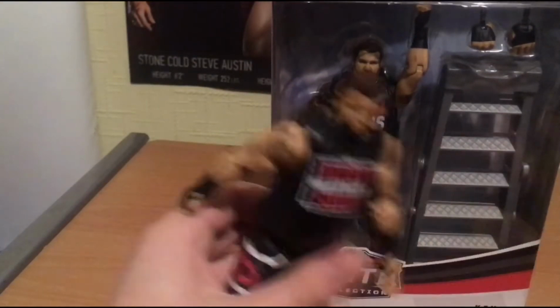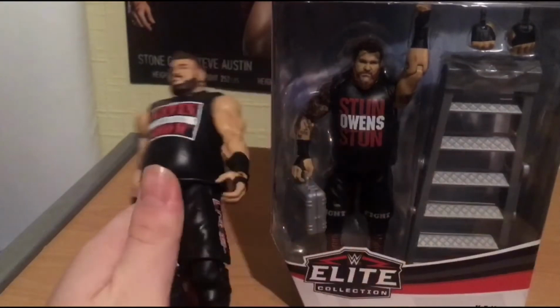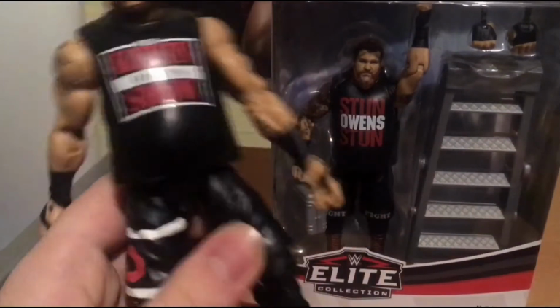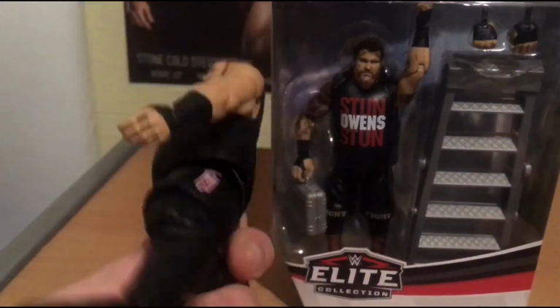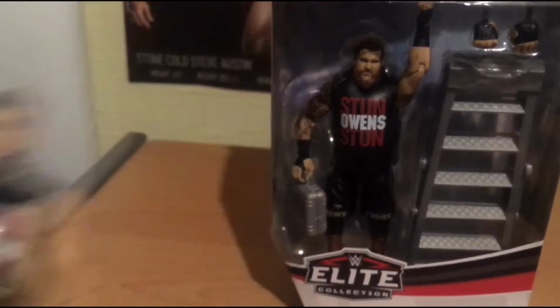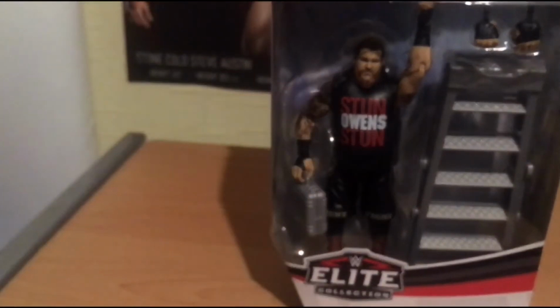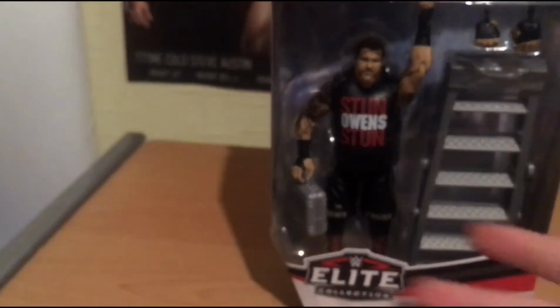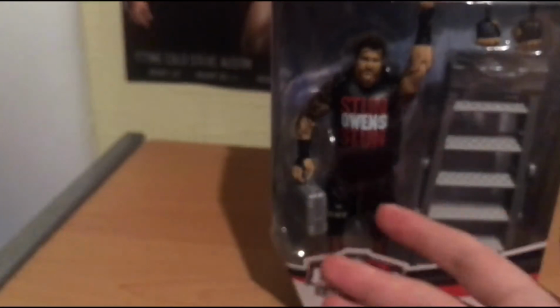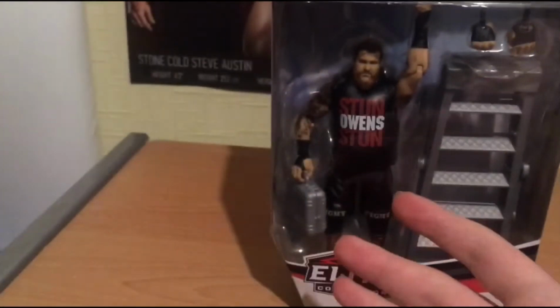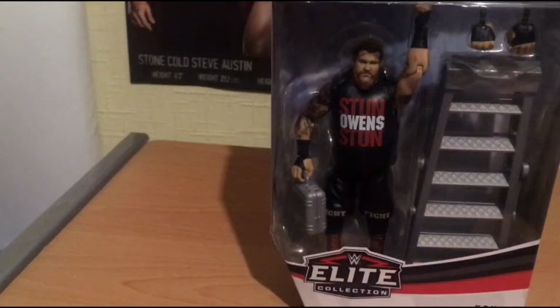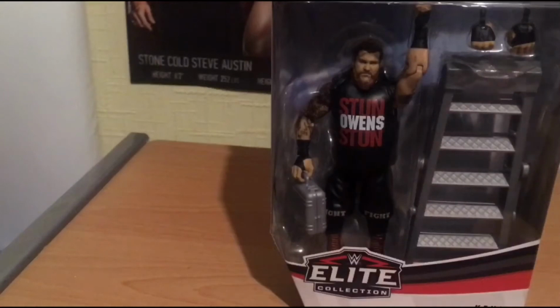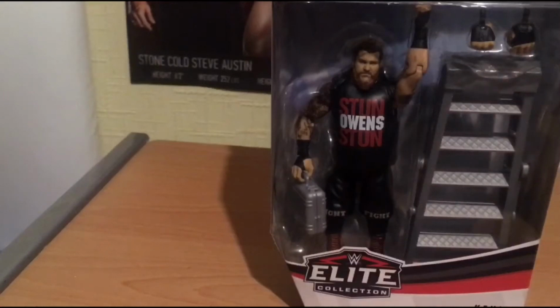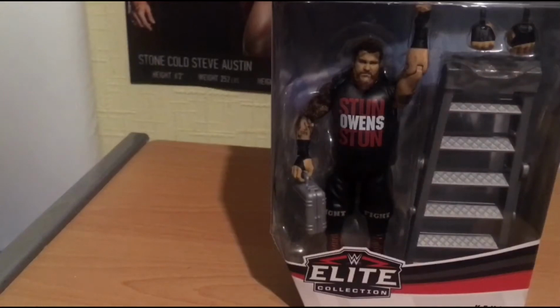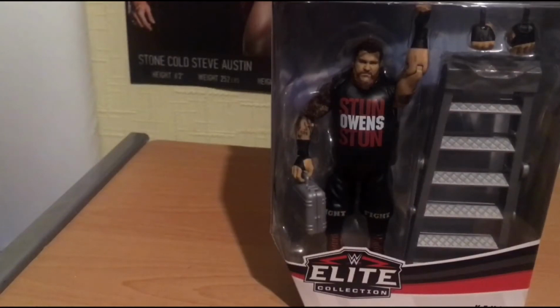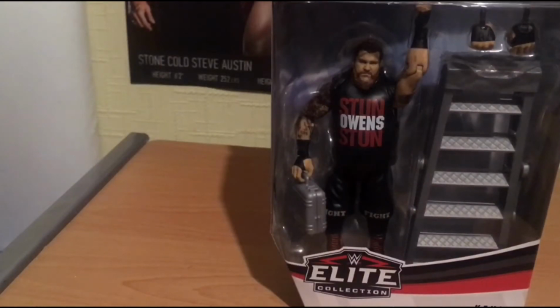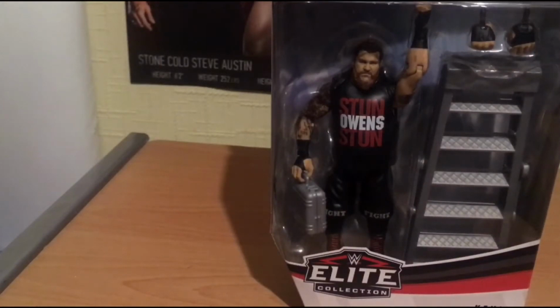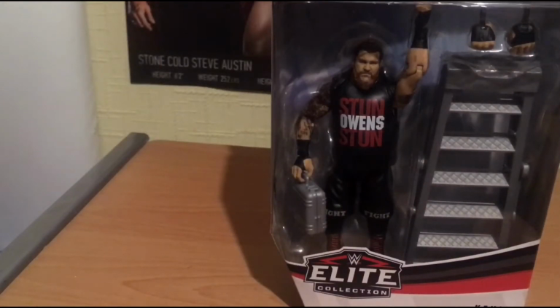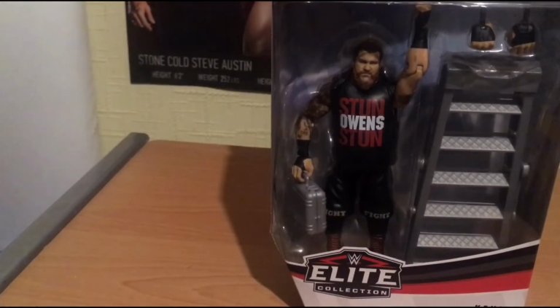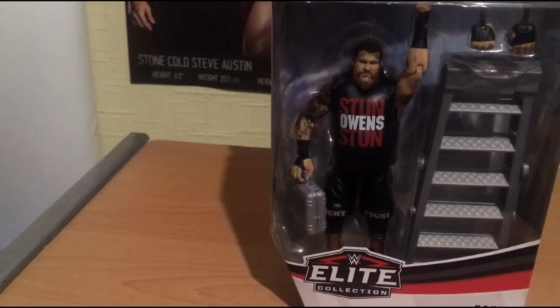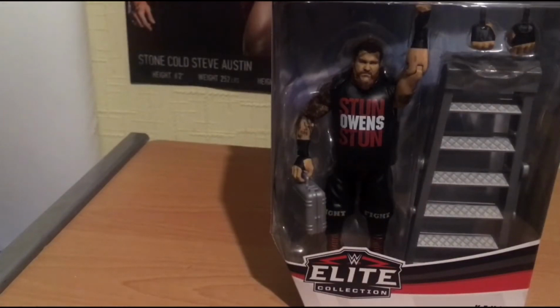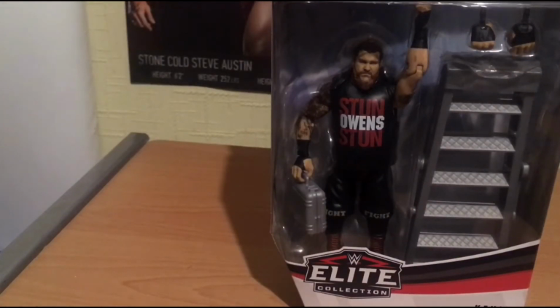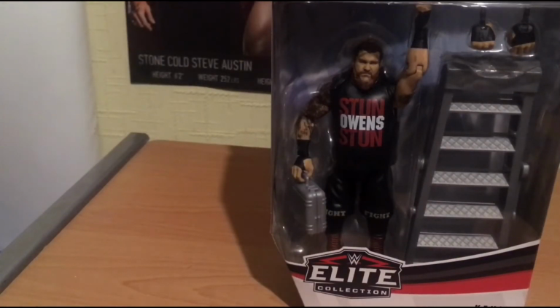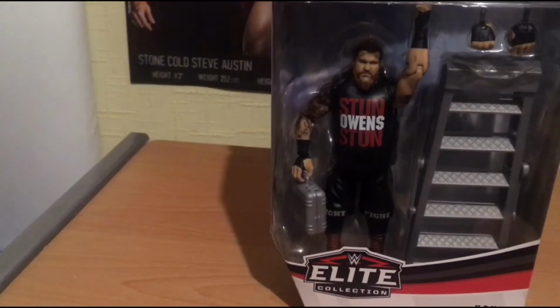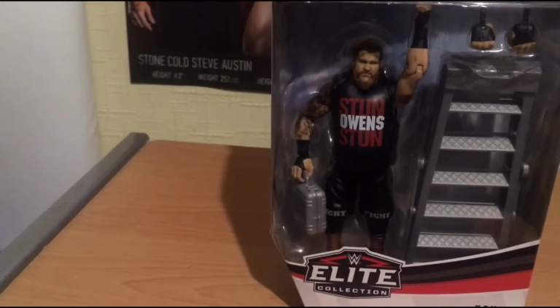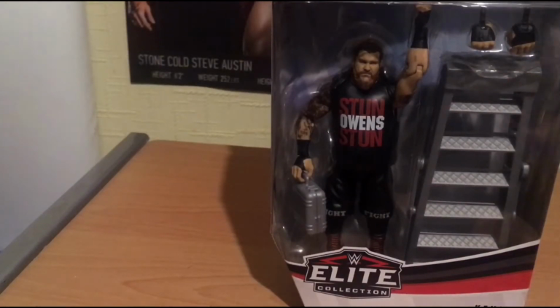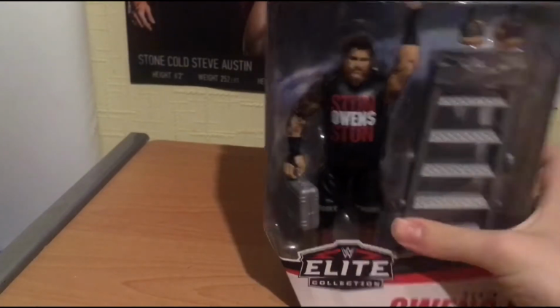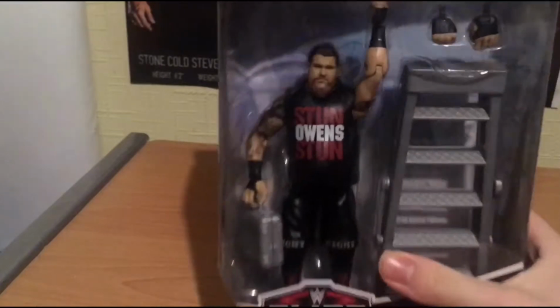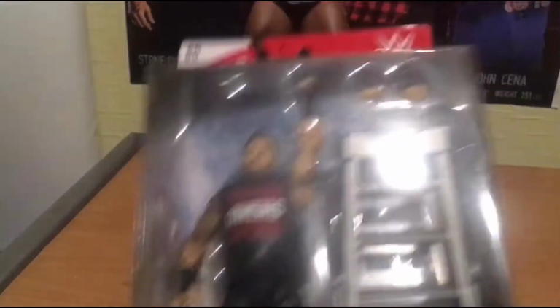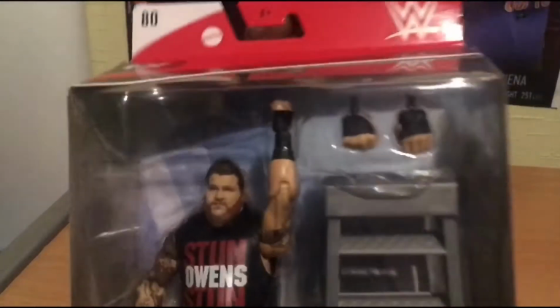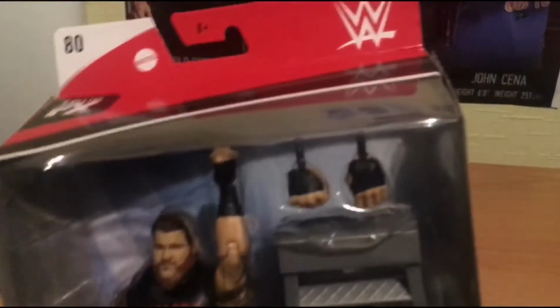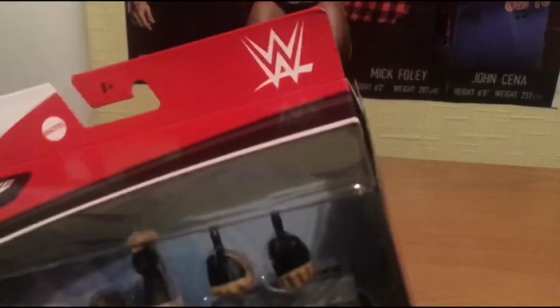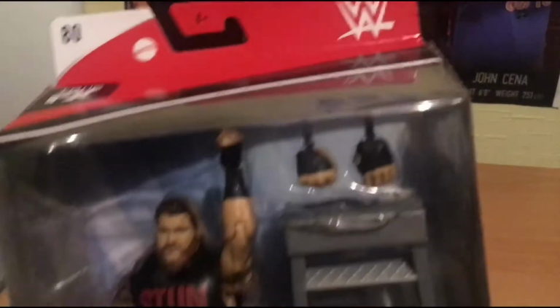Kevin Owens as well. This is what I got myself into. This is what a lot of people got themselves into - wrestling figure collecting. This is the whole point of wrestling figure collecting.